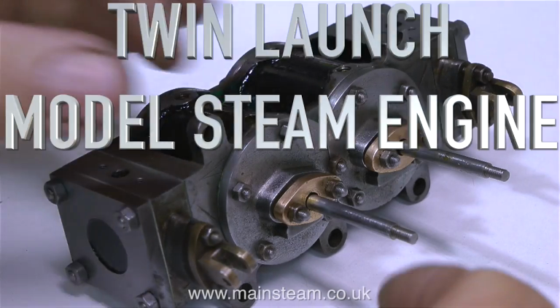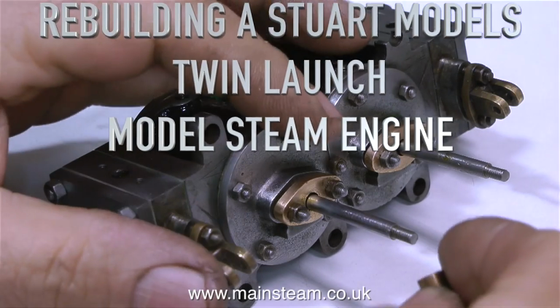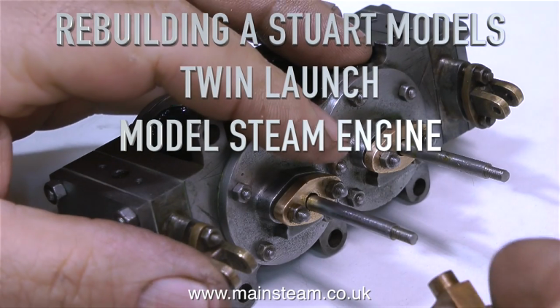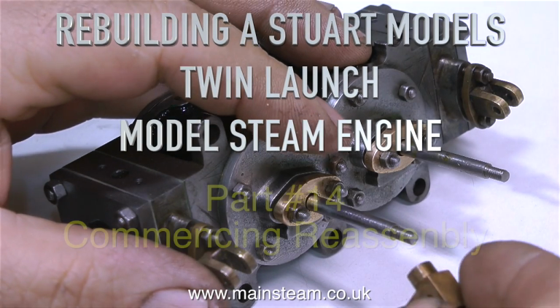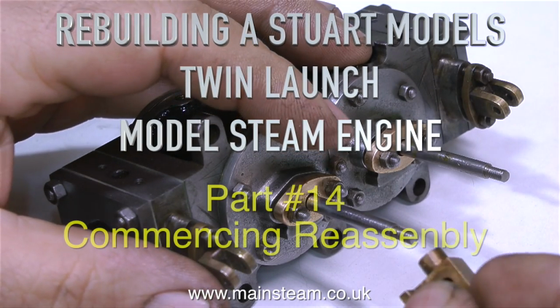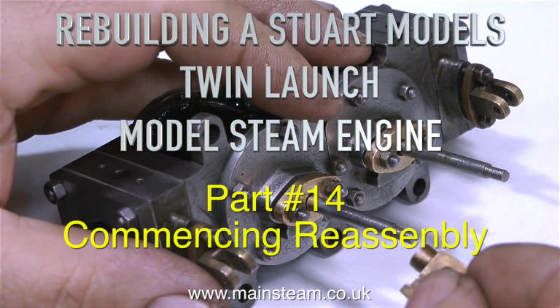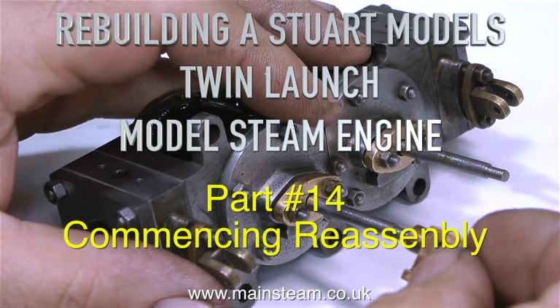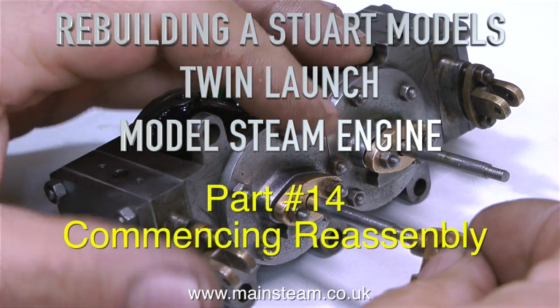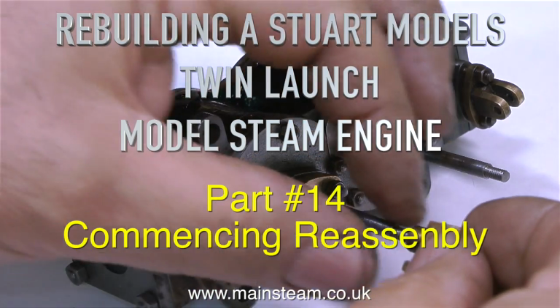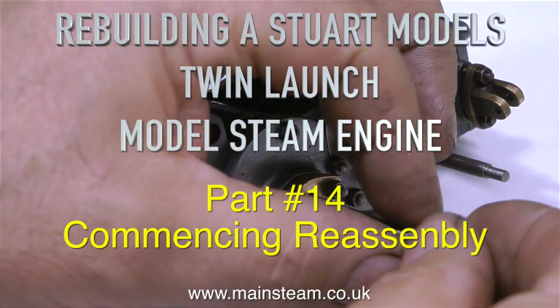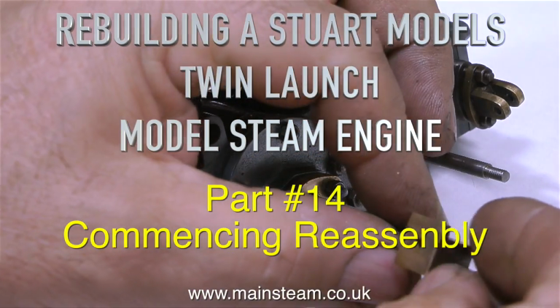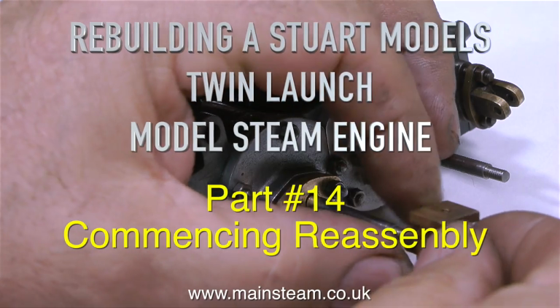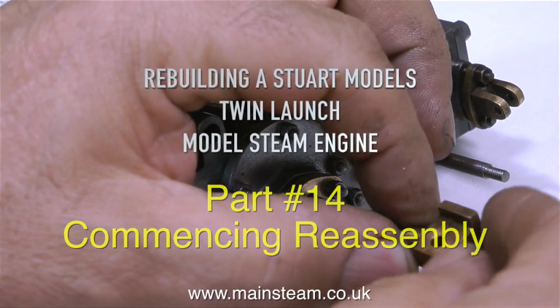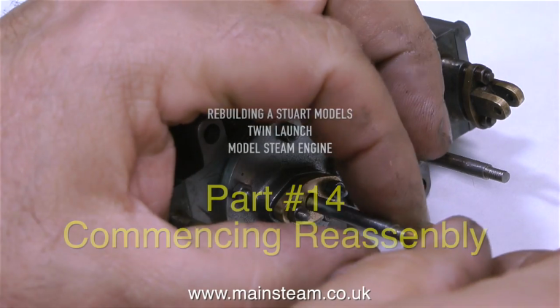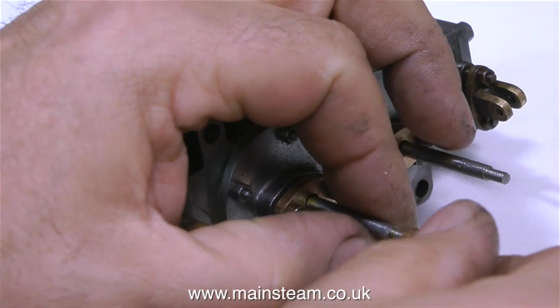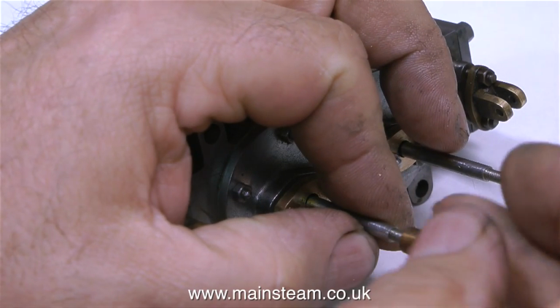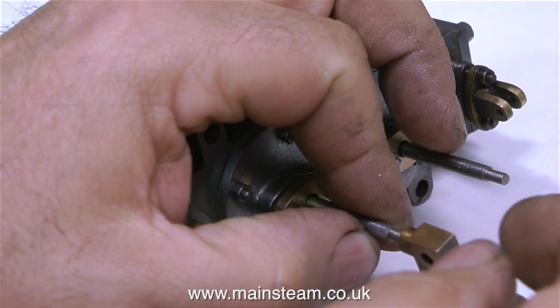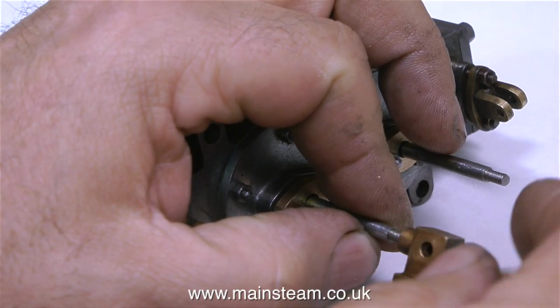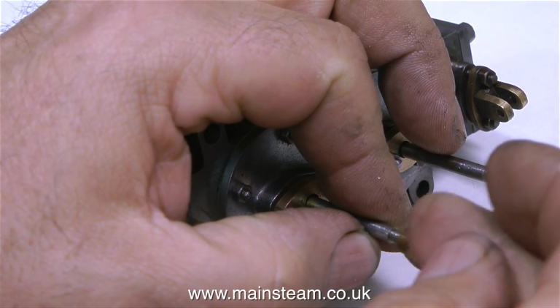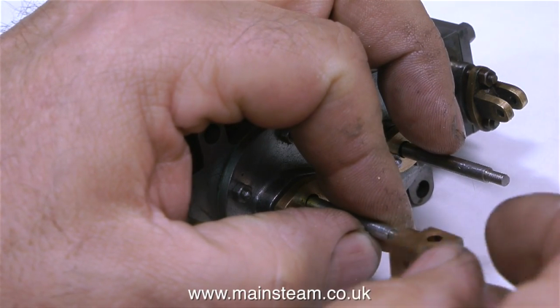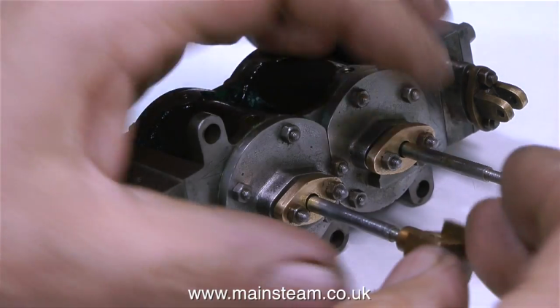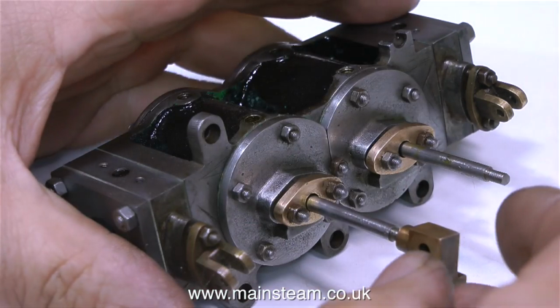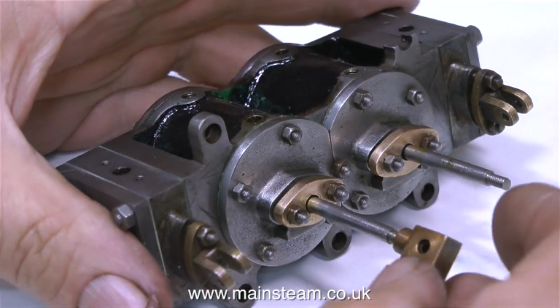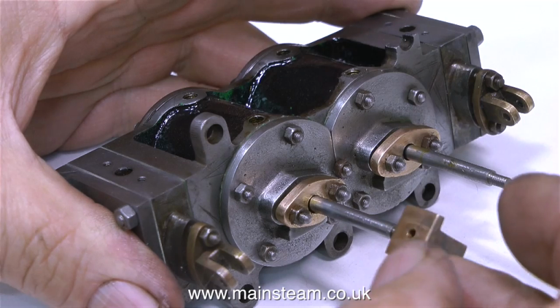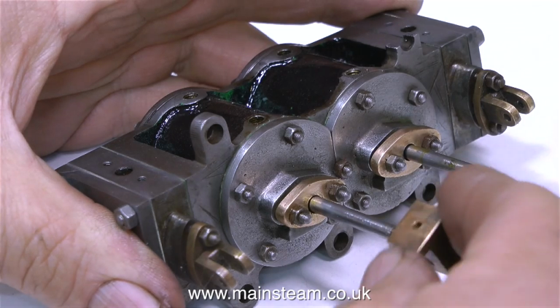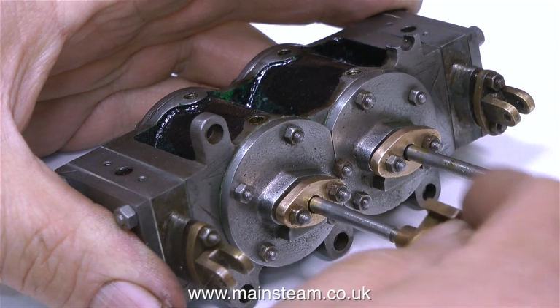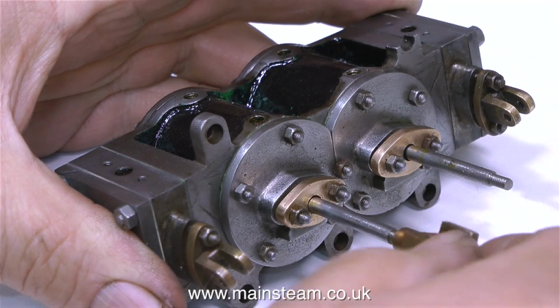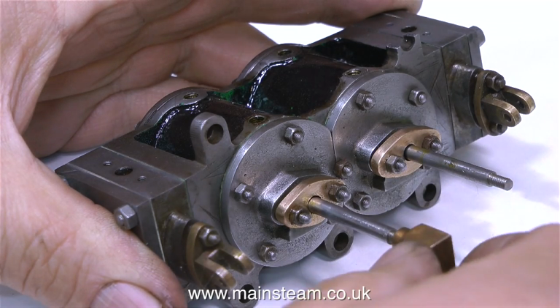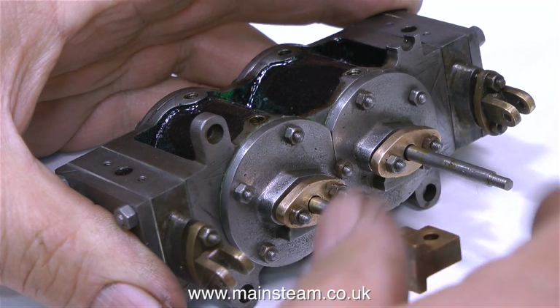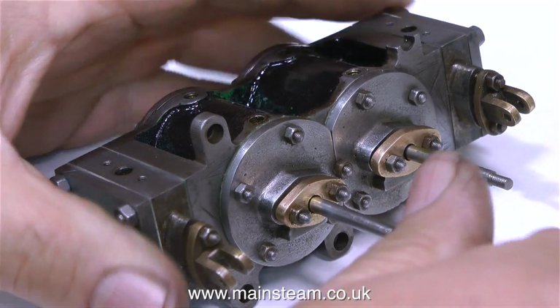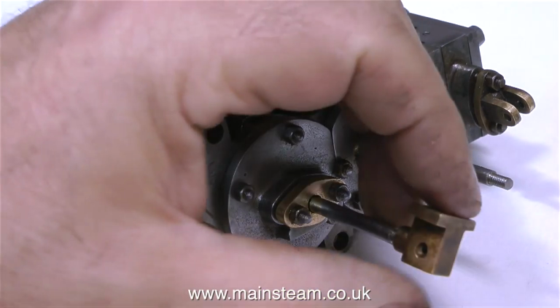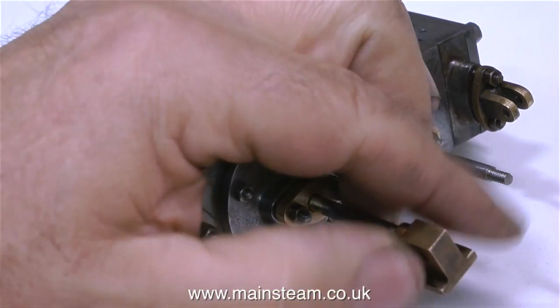Rebuilding a Stuart Models twin launch model steam engine. This is part 14 and I've called it 'commencing reassembly' because I couldn't really think of anything better to call it than that. It sounds better than 'a continuation of the assembly process of the engine.'